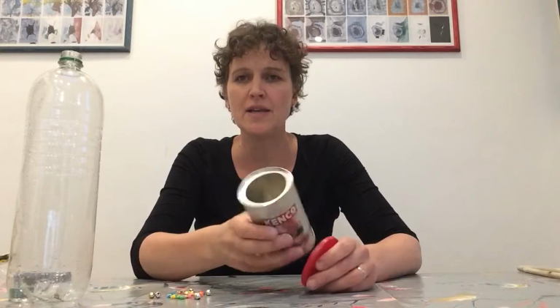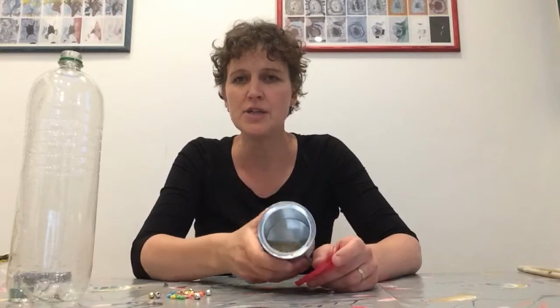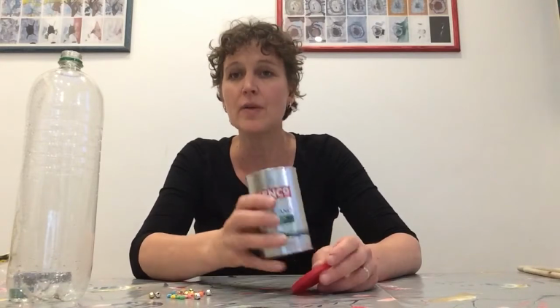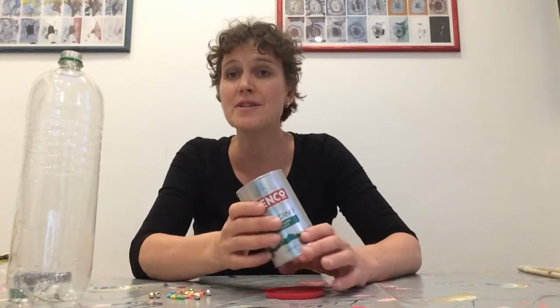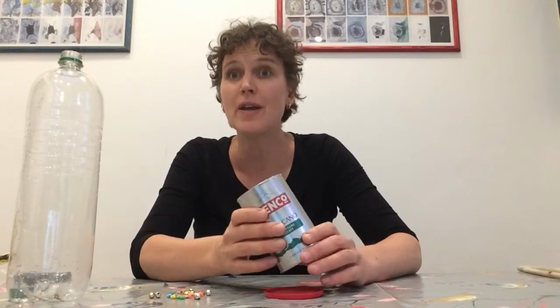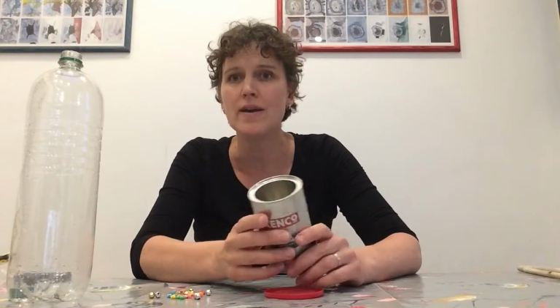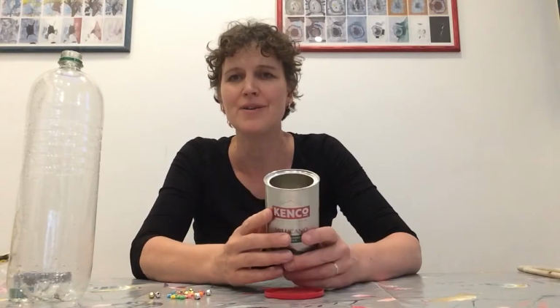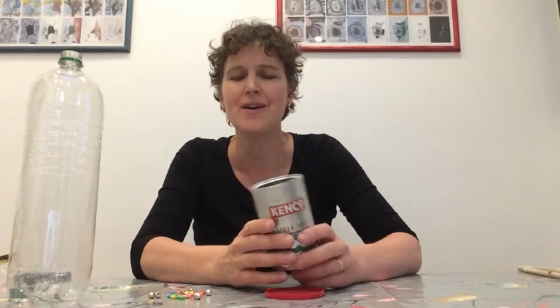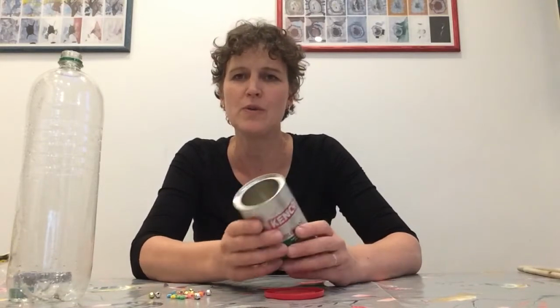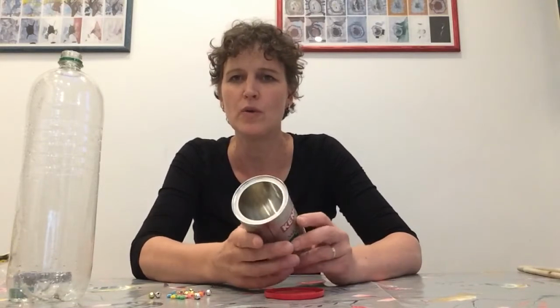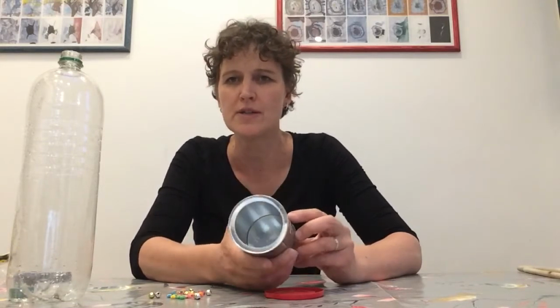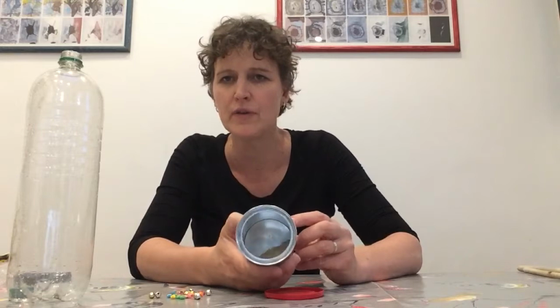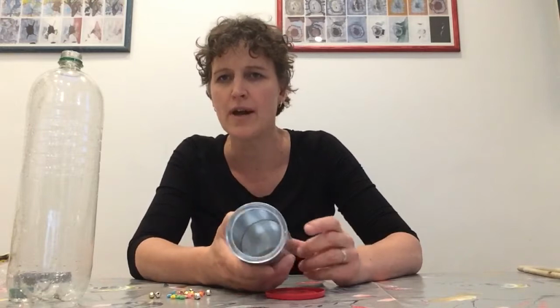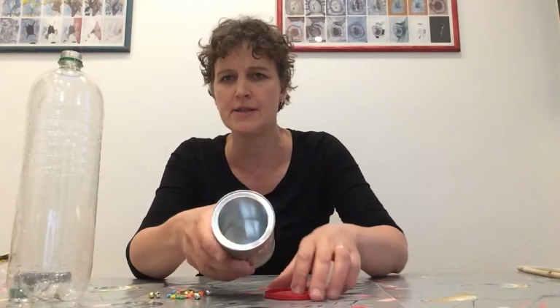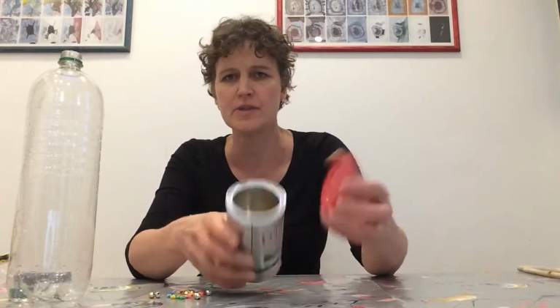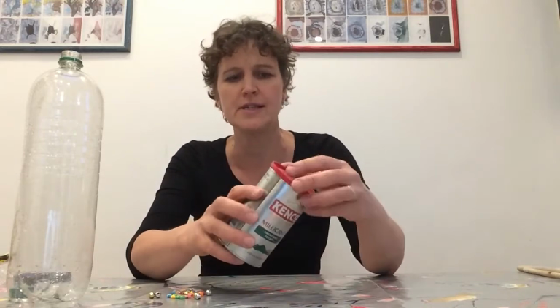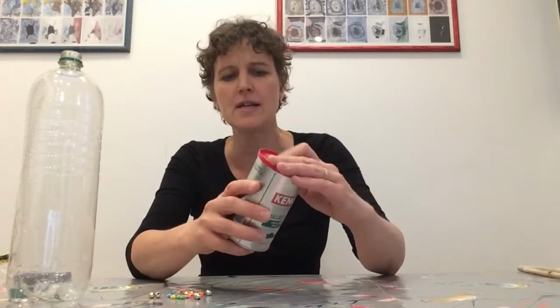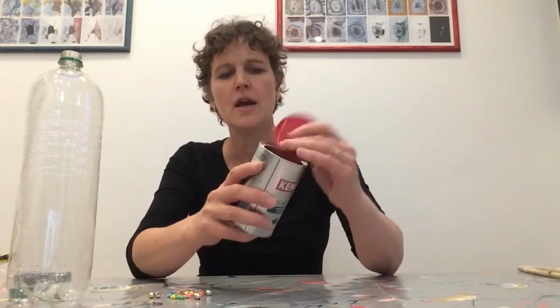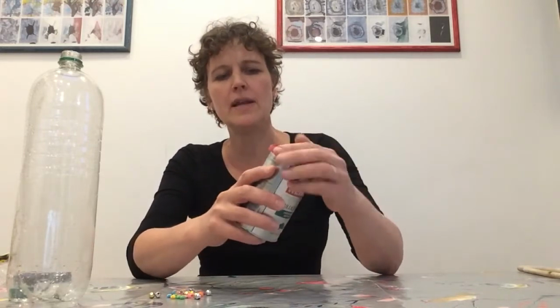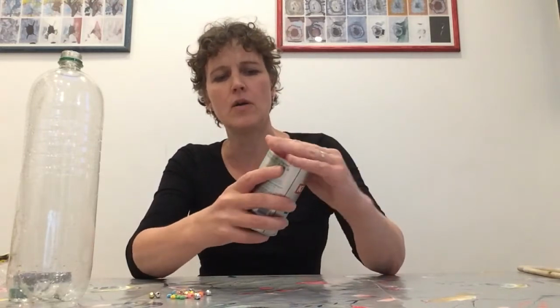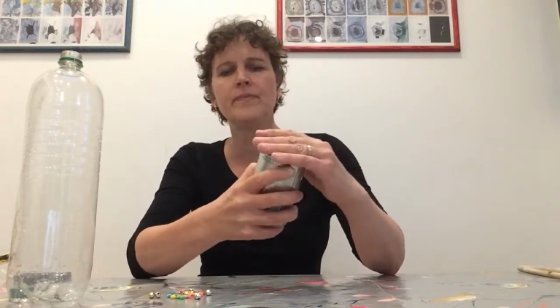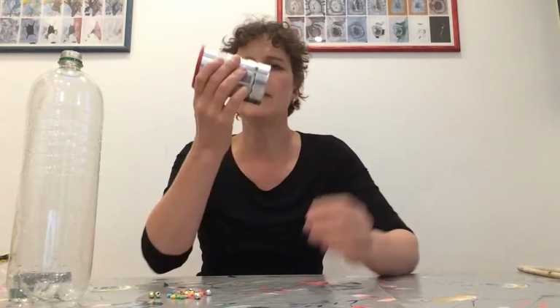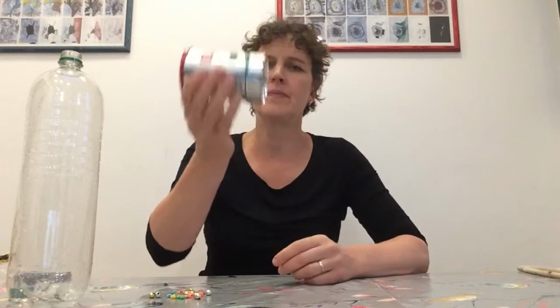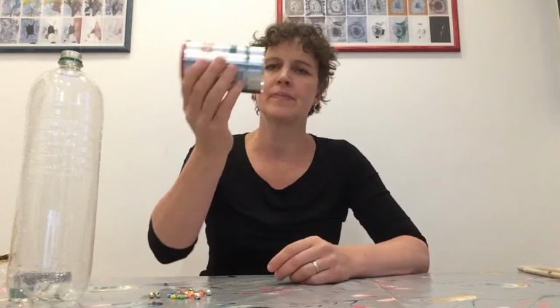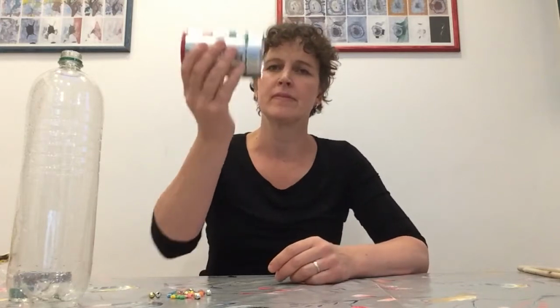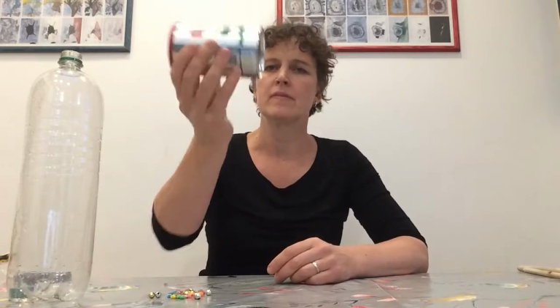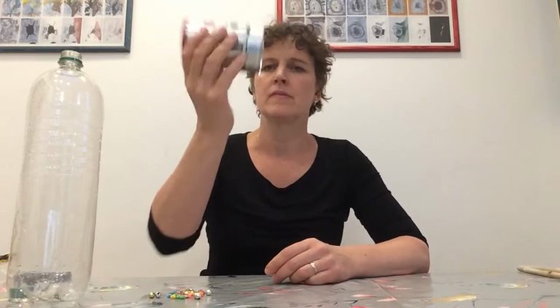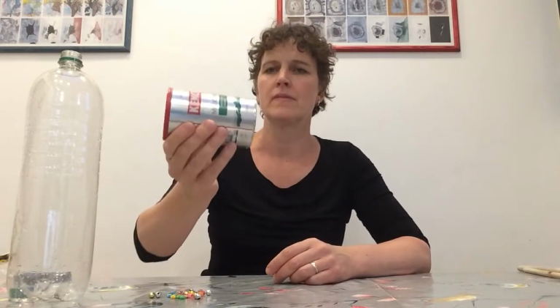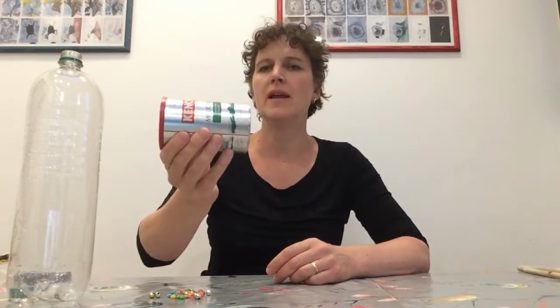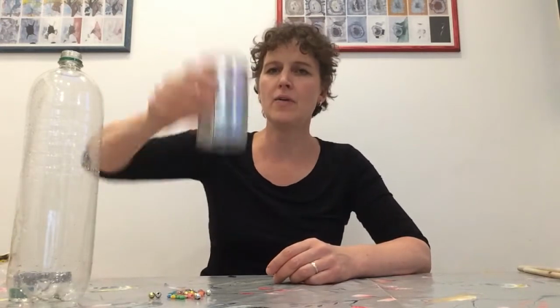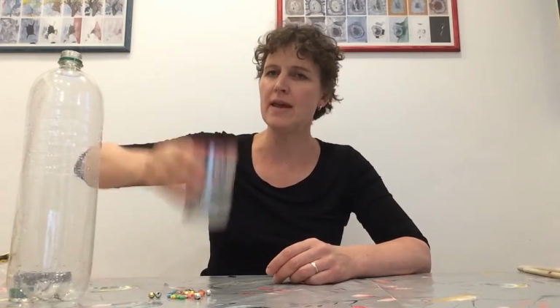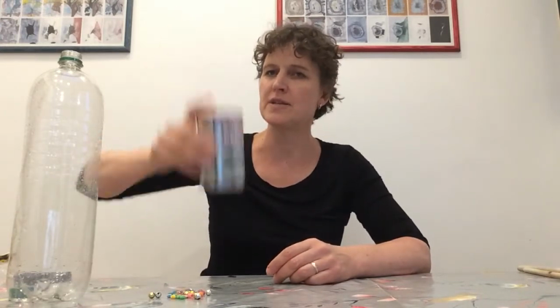For his shaker, I wanted it to be quite quiet because the other things we were playing were quite quiet. So I filled it with rice — you can see I put some rice inside — put the lid back on, and then you can play it like that, or you can play it this way too.